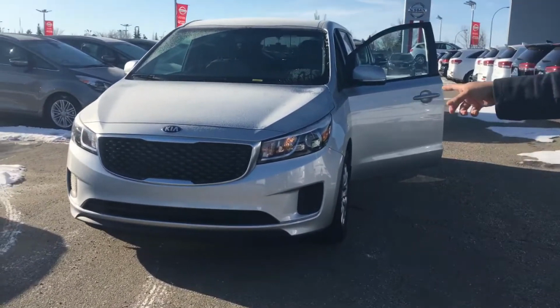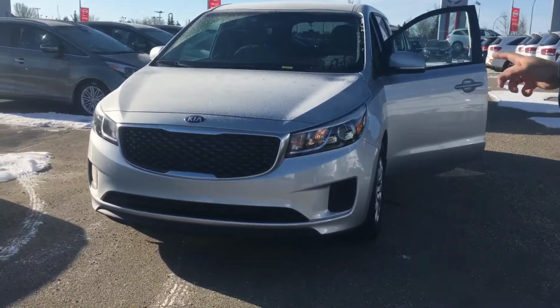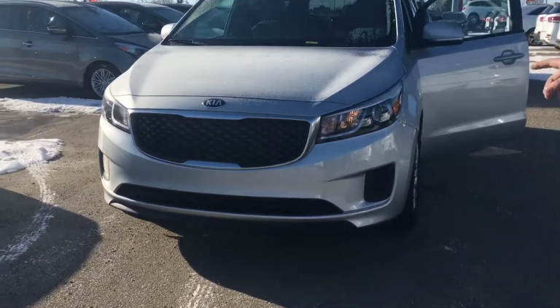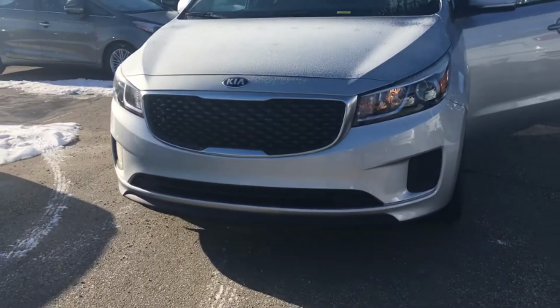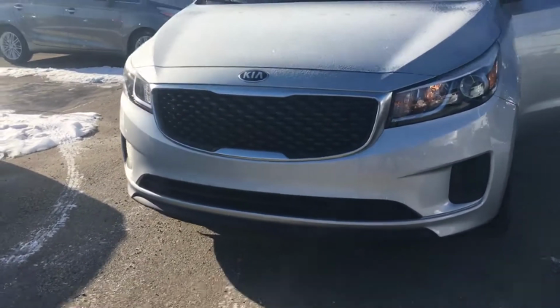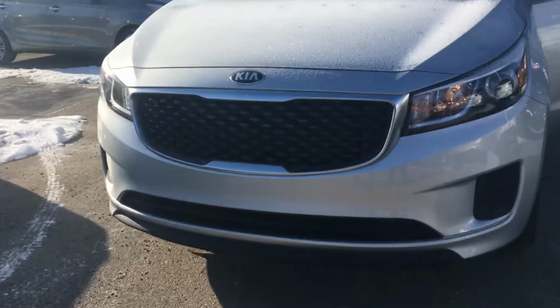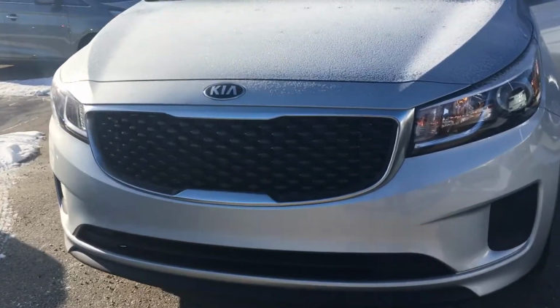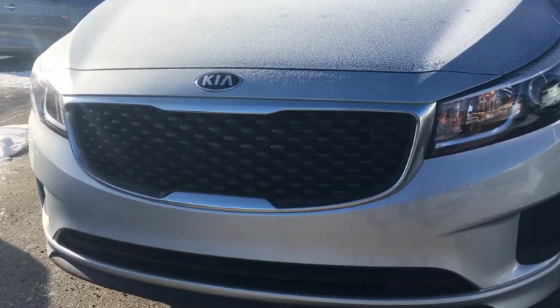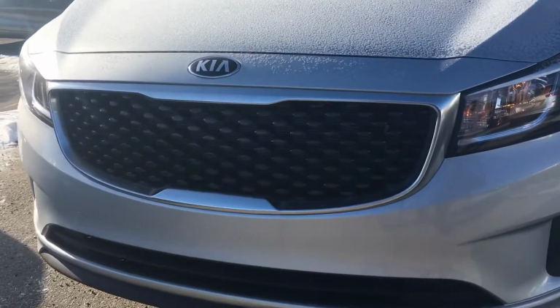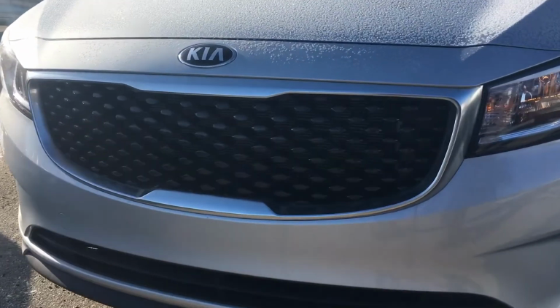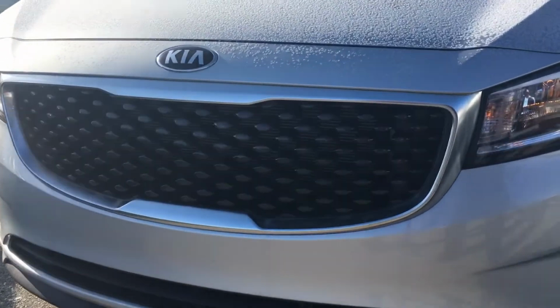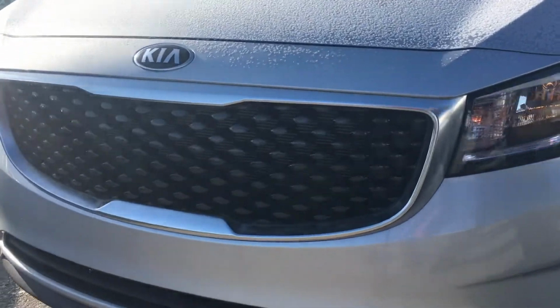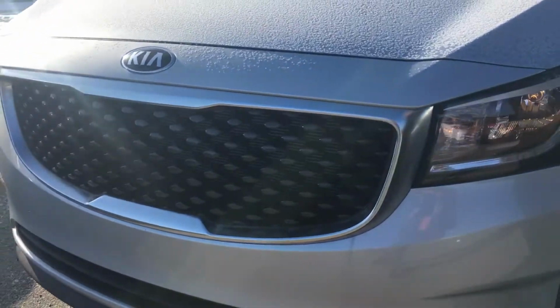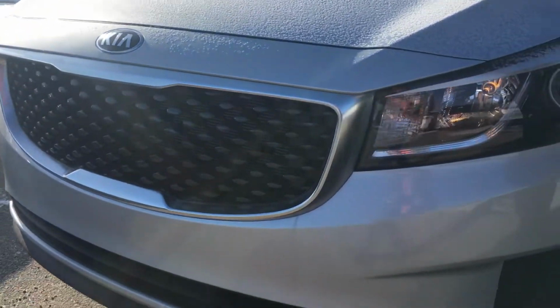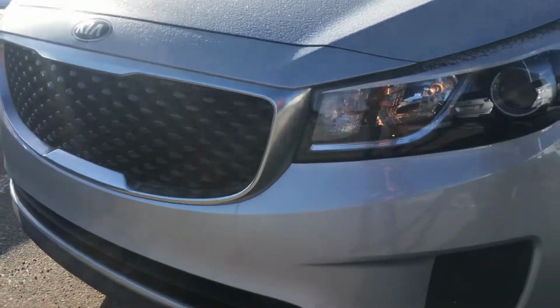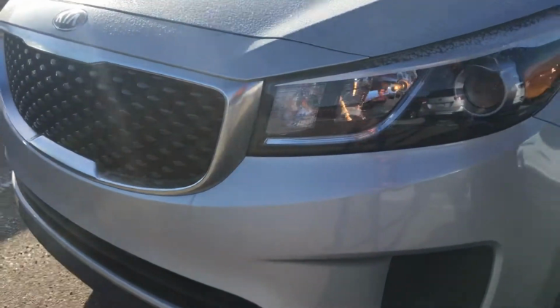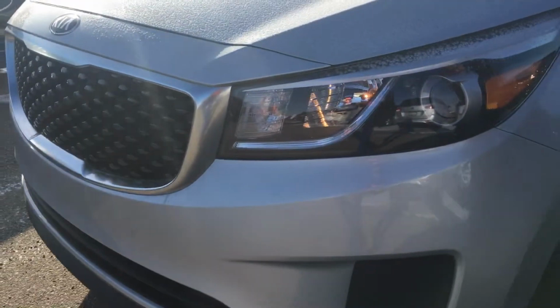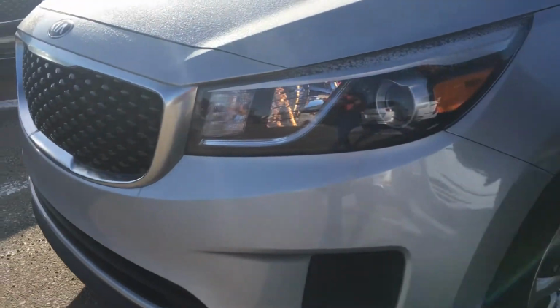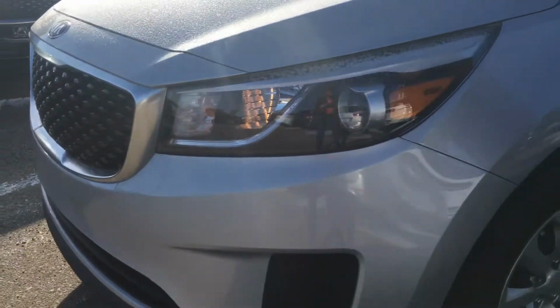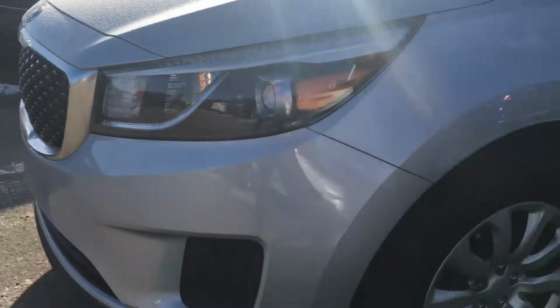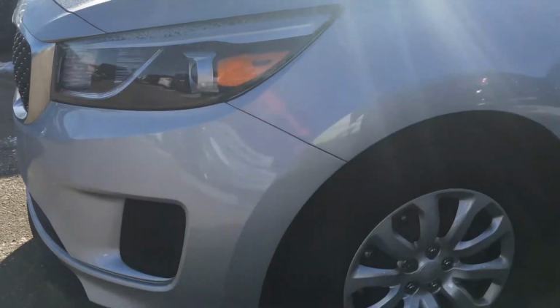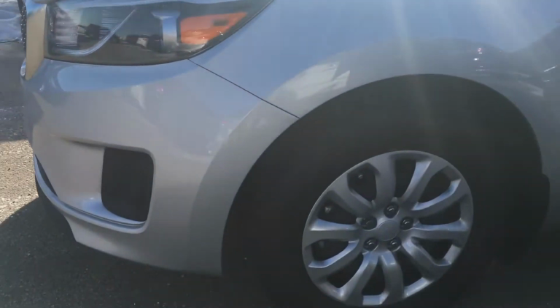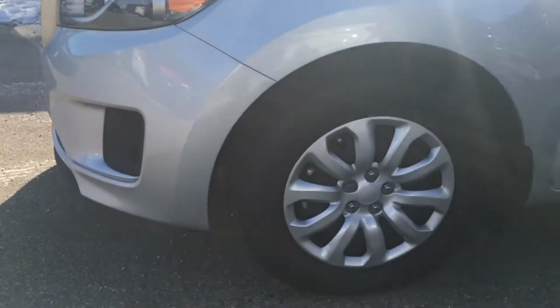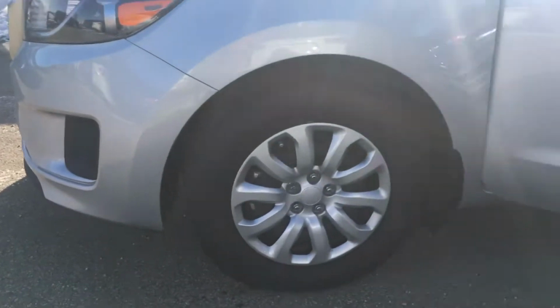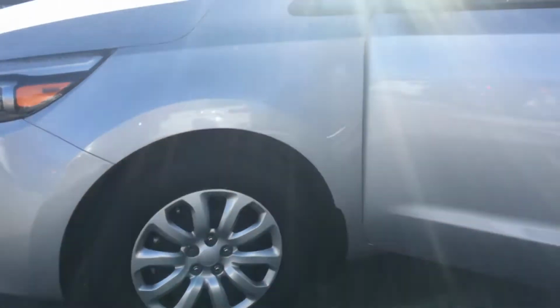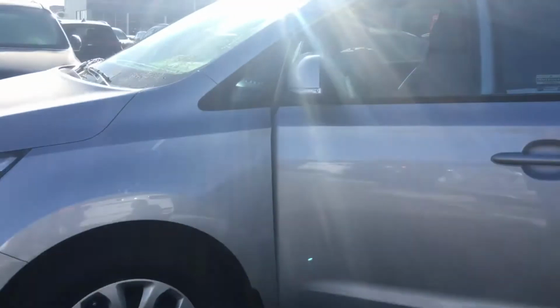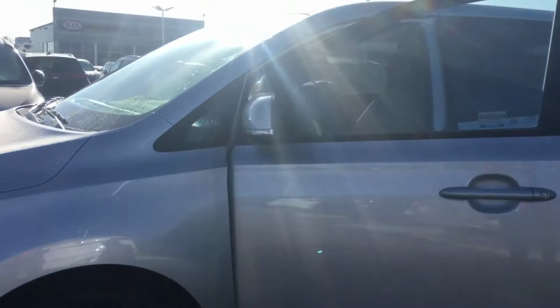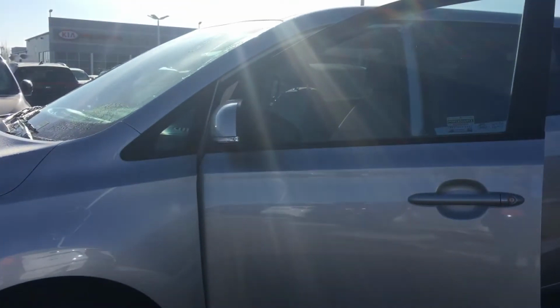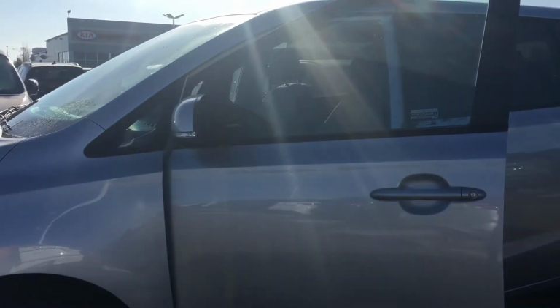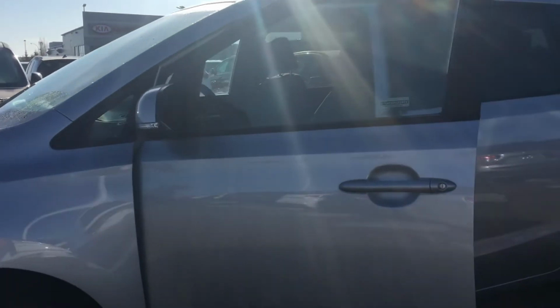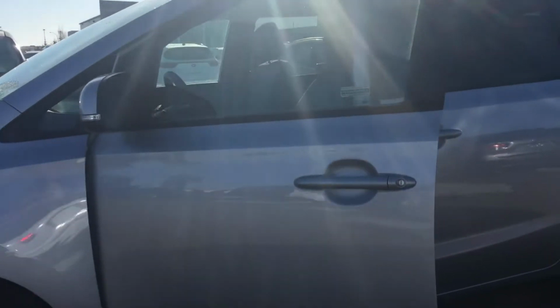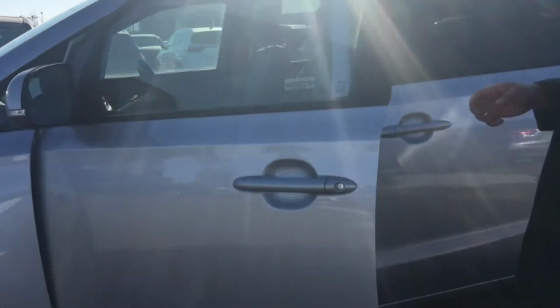All black Kia grille. This is the sparkling silver color. You're gonna have projector headlights, all-season tires, and LED indicators on the mirrors.